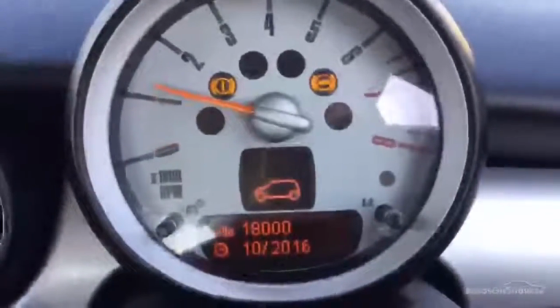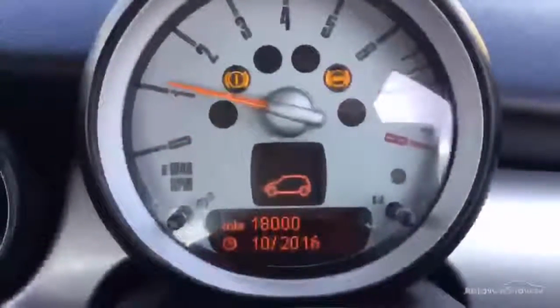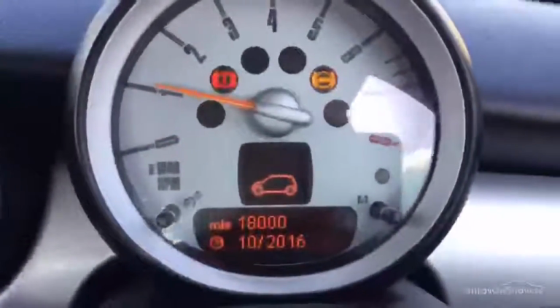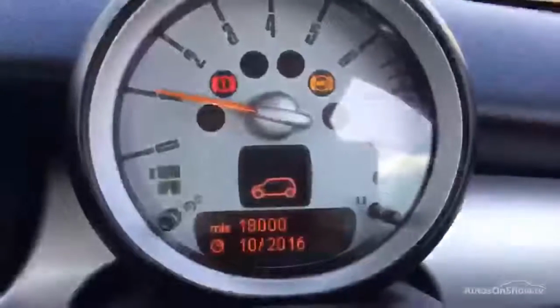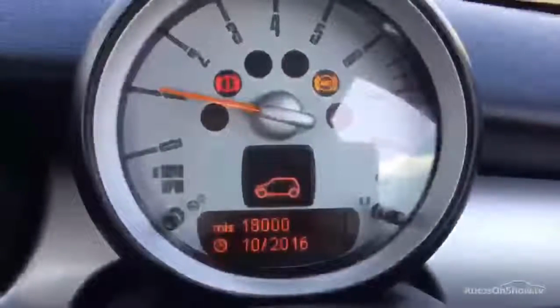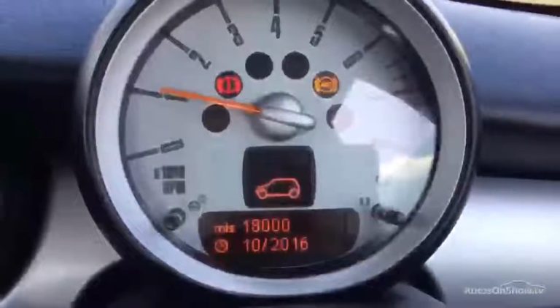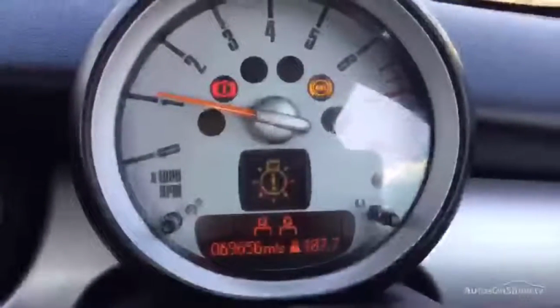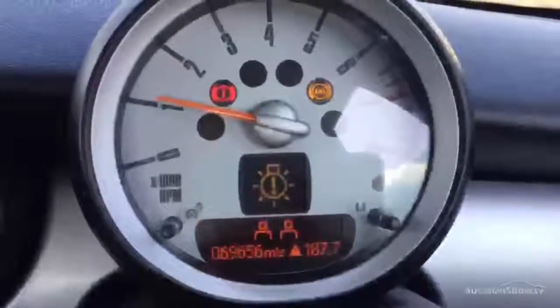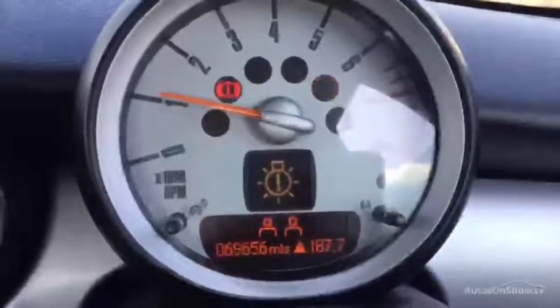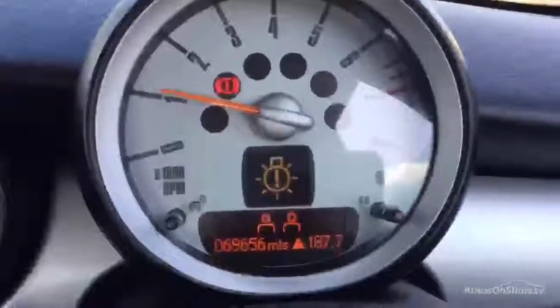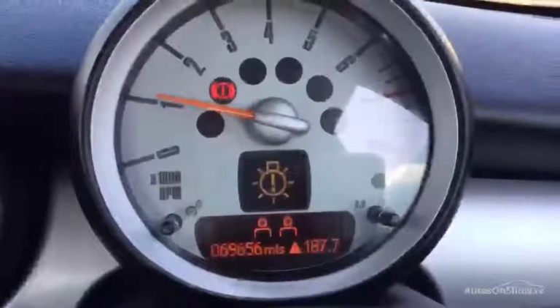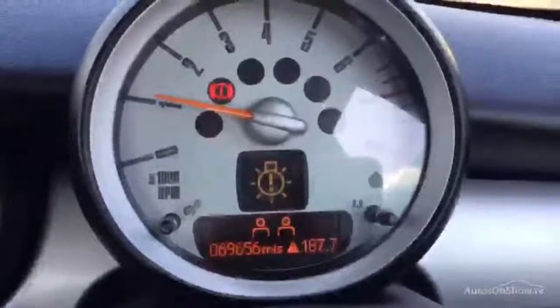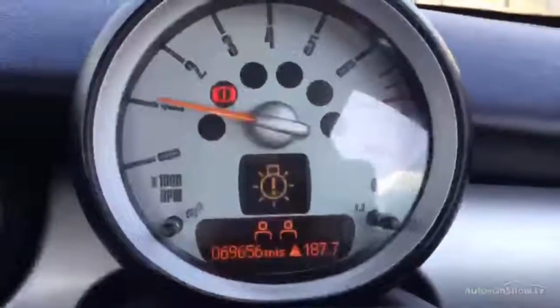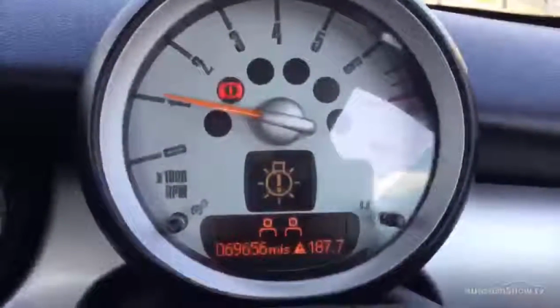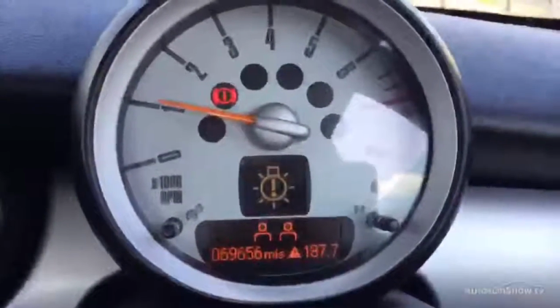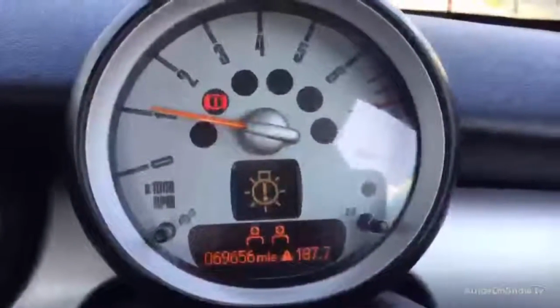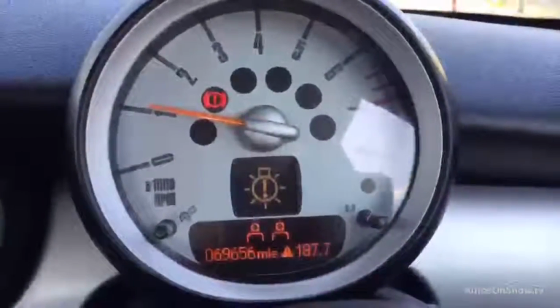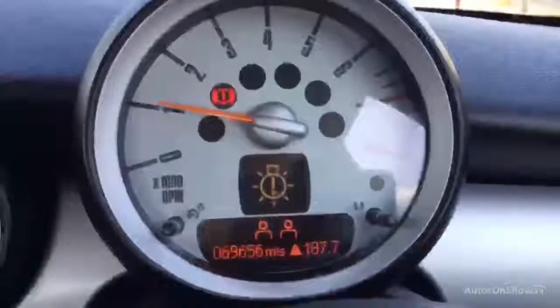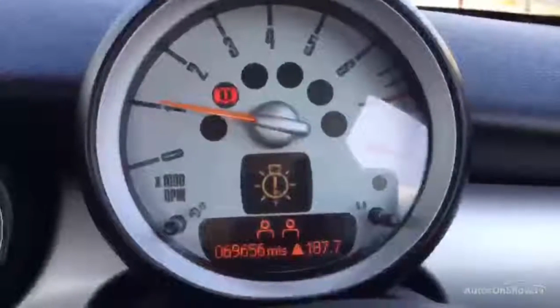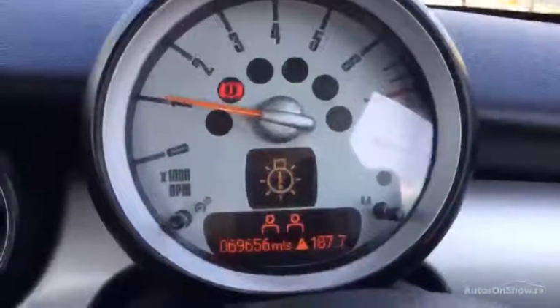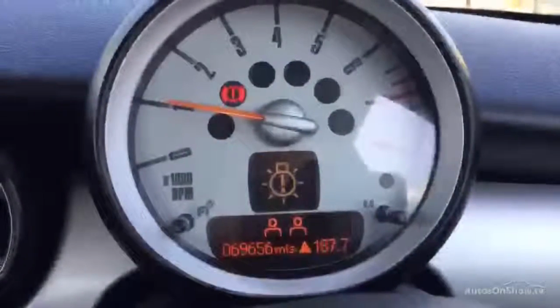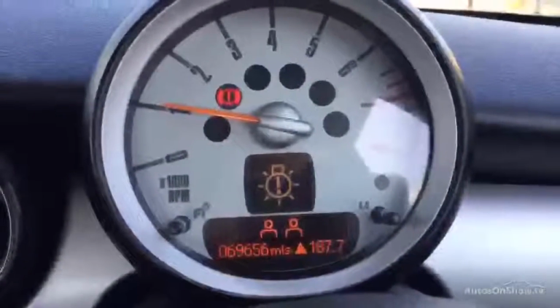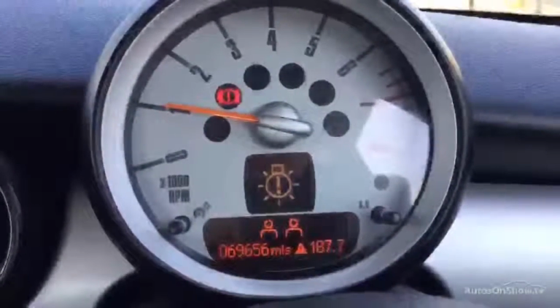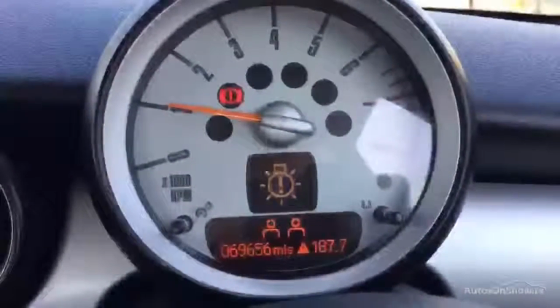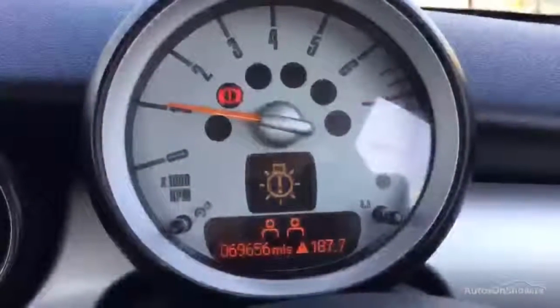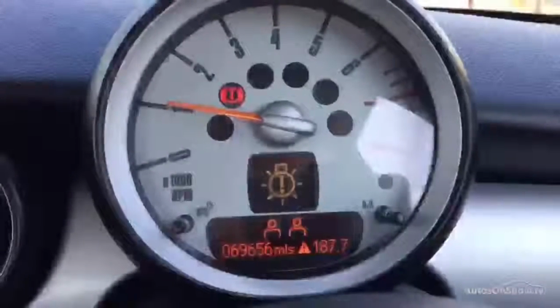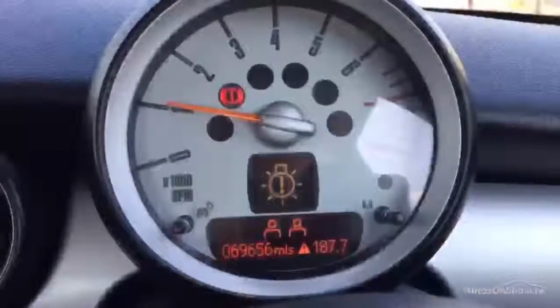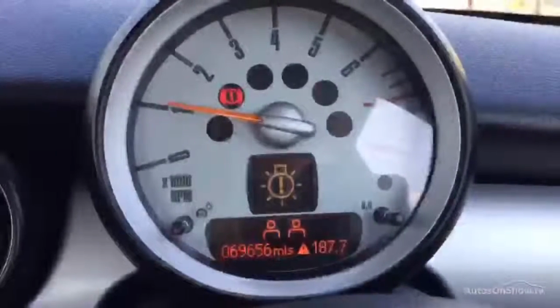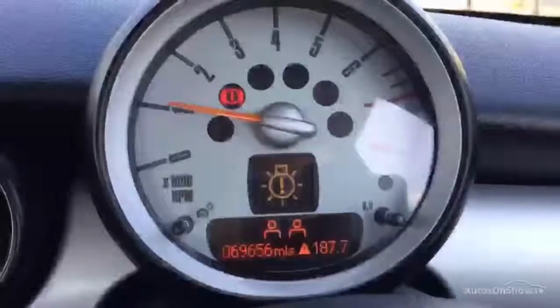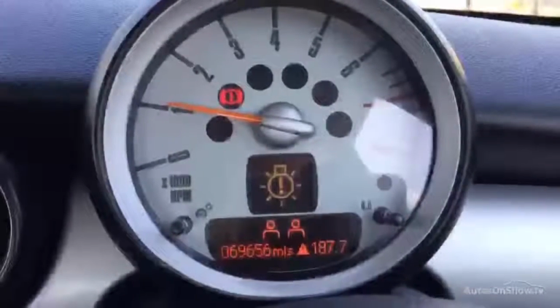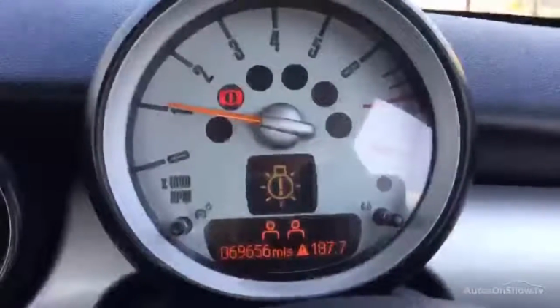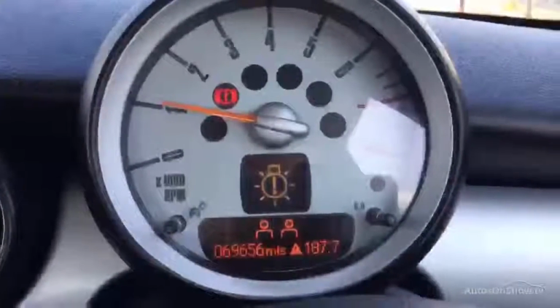Starting the vehicle — as you can see, 18,000 miles to its next service, and there is a bulb warning light showing. The odometer reads 69,656 miles on the clock.